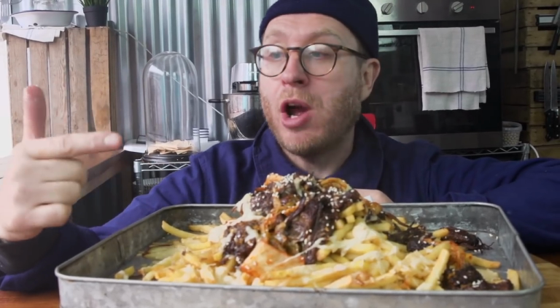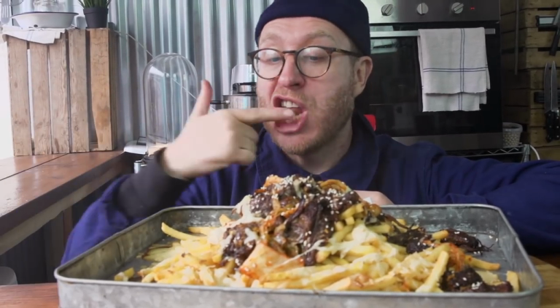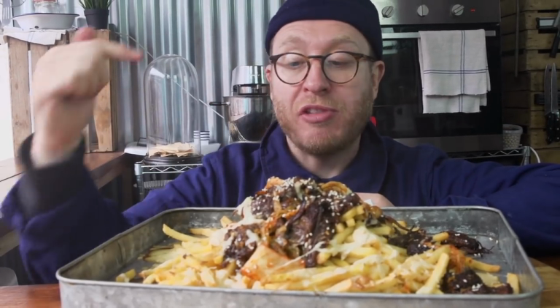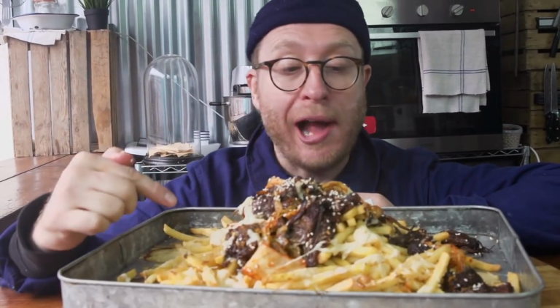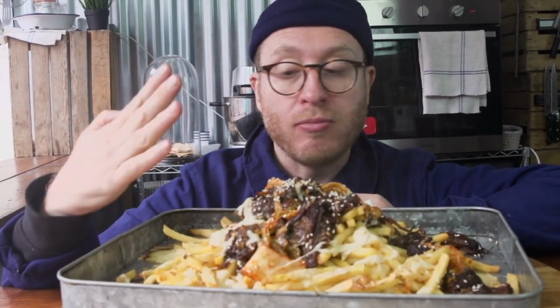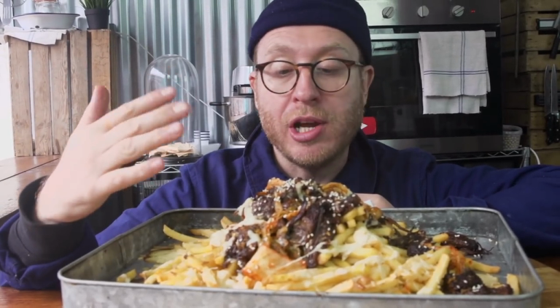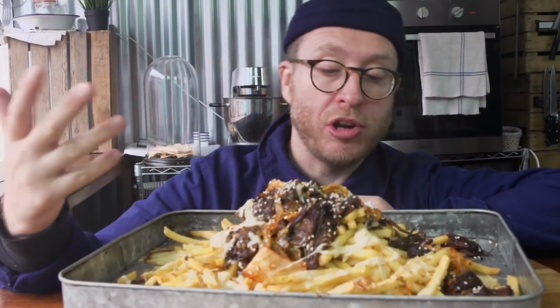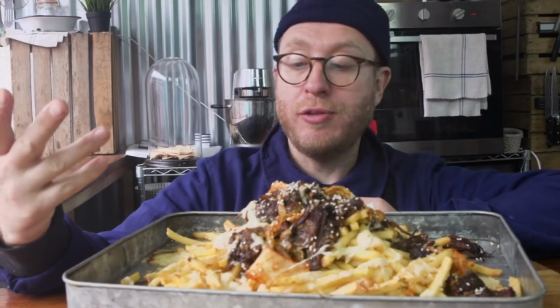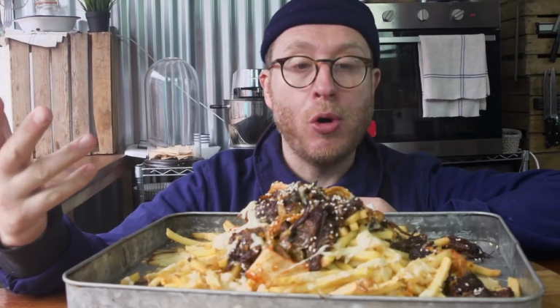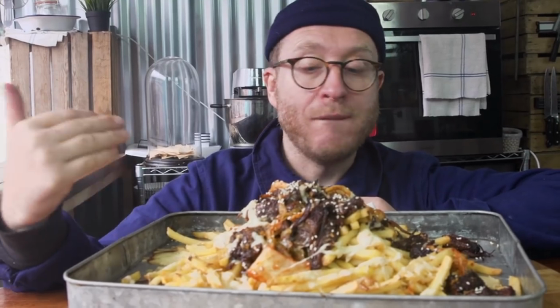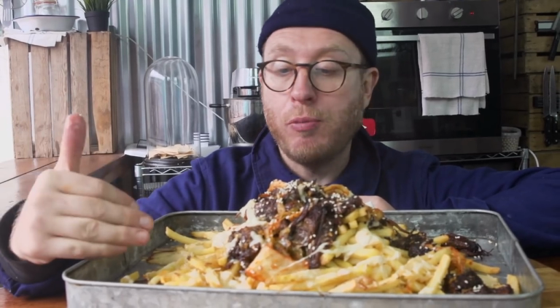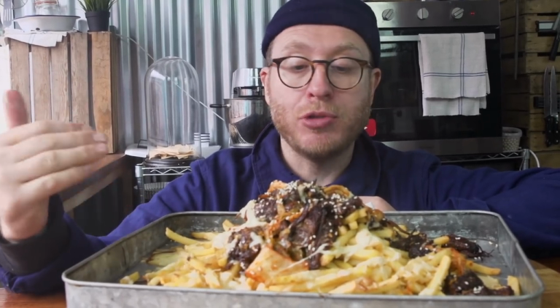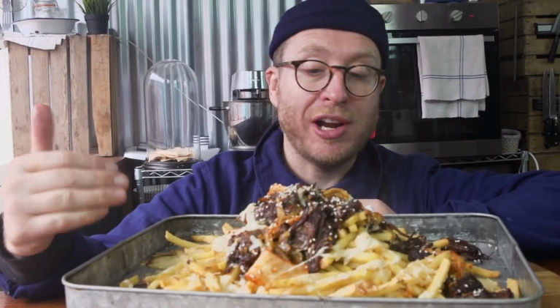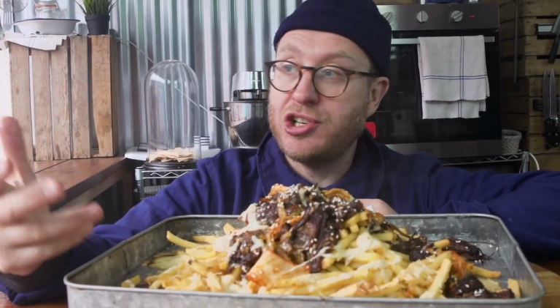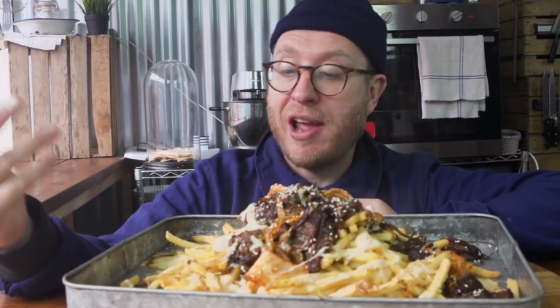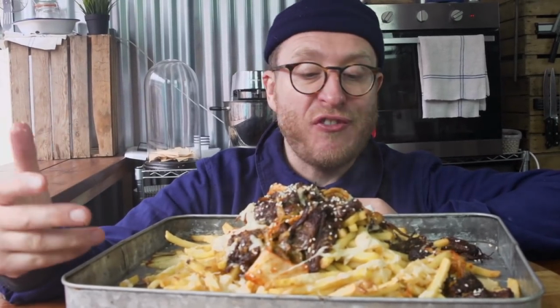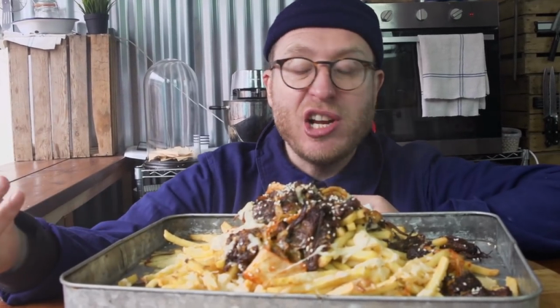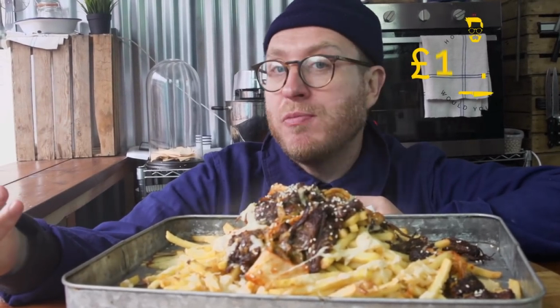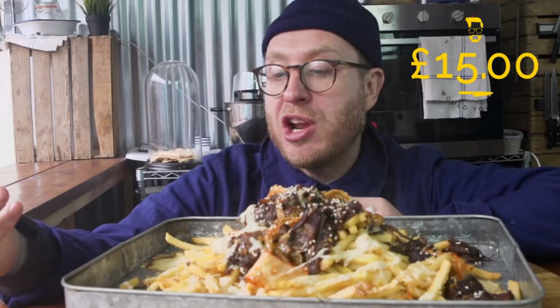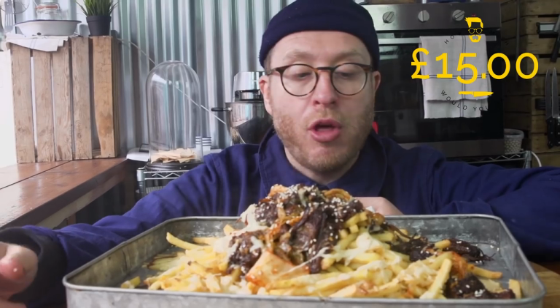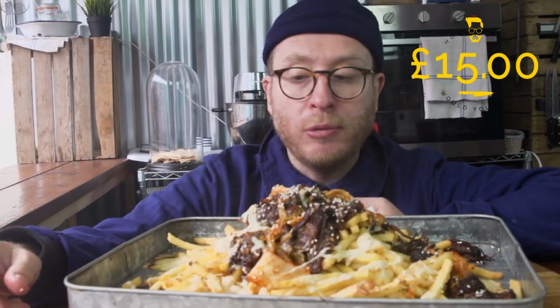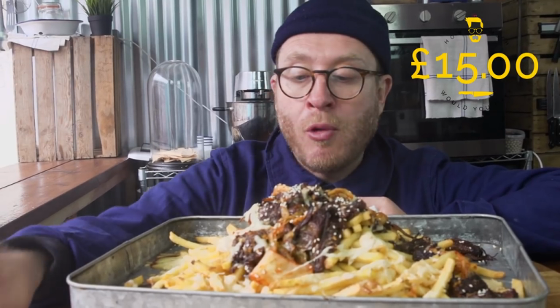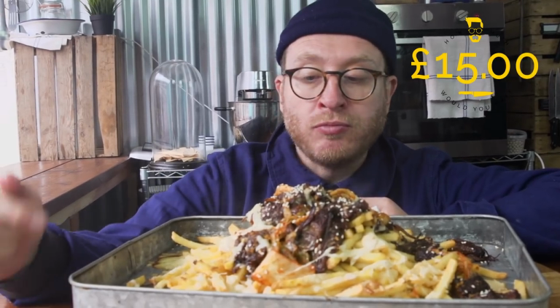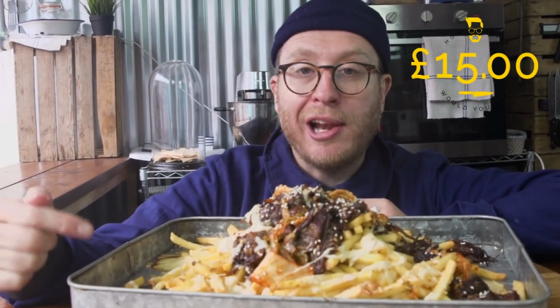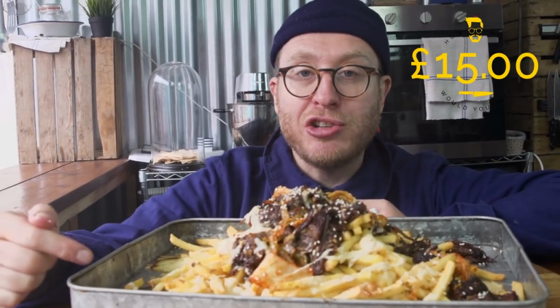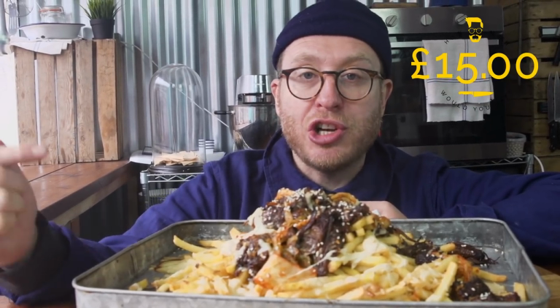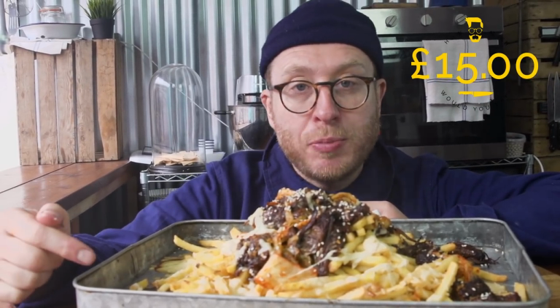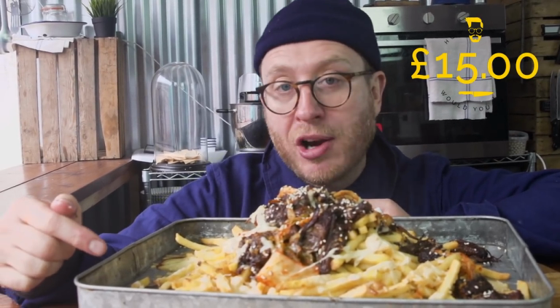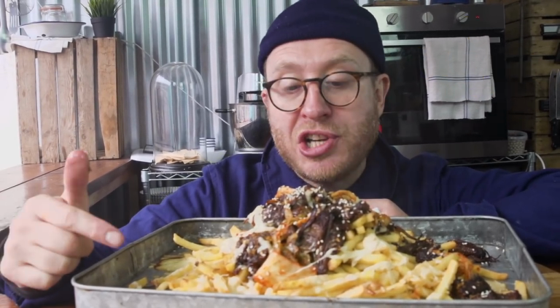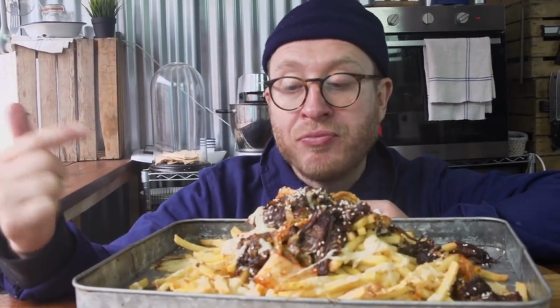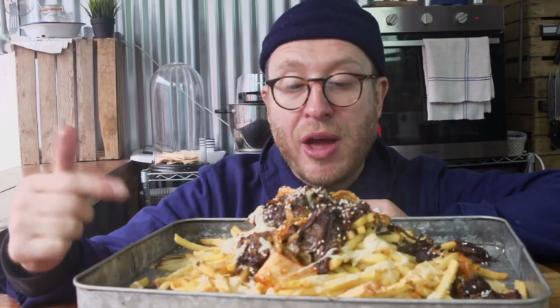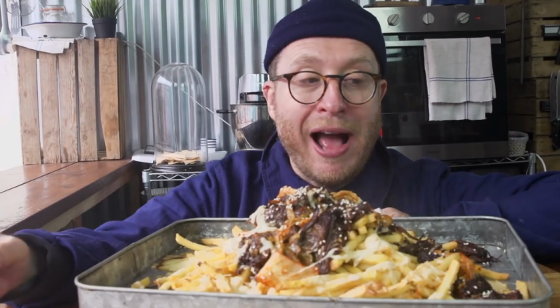I reckon that's going to feed four boys, no problem — it's a sharing plate. 15 quid, 15 quid for the whole lot. Let's take it to the streets at Shepherd's Bush Market and see if they will pay.